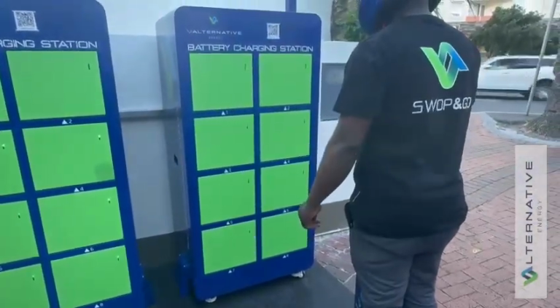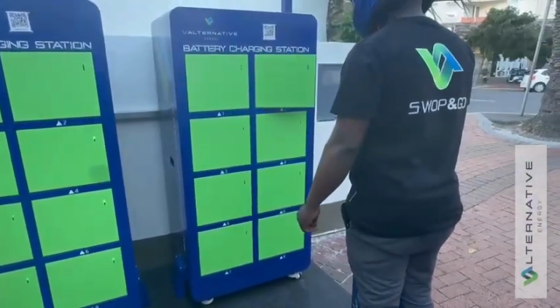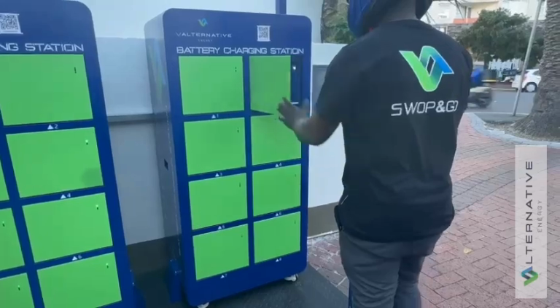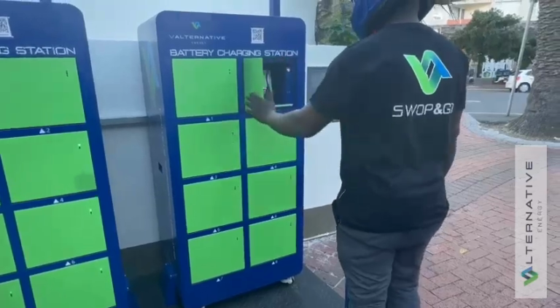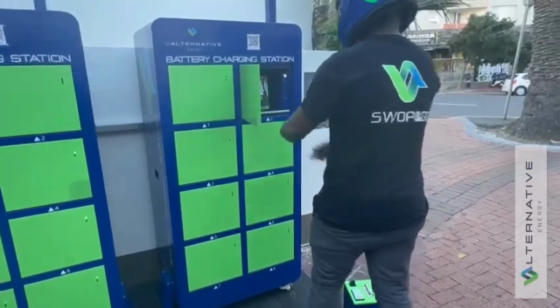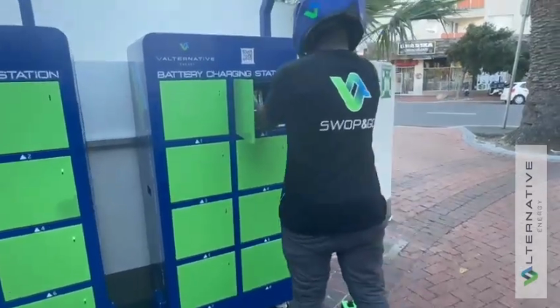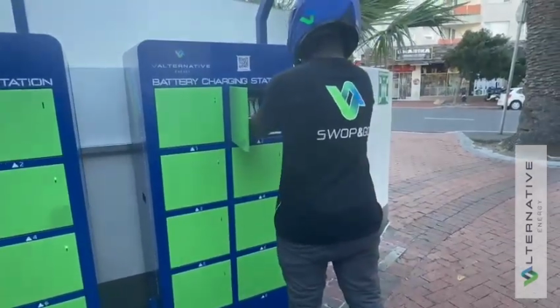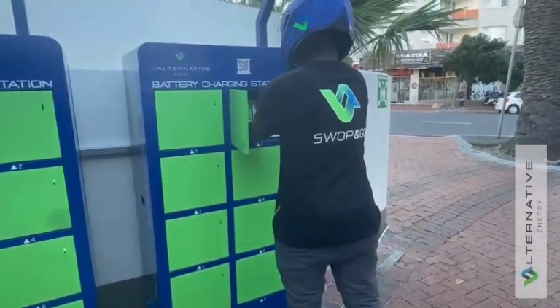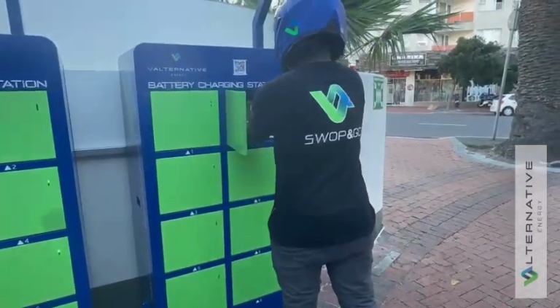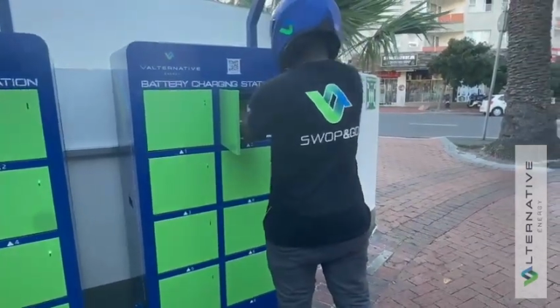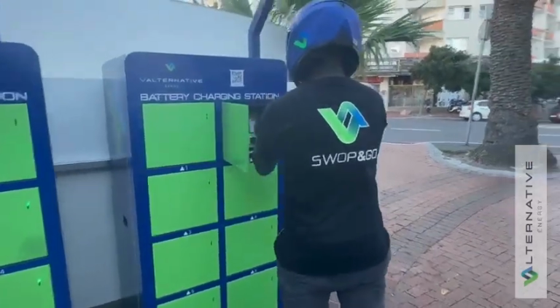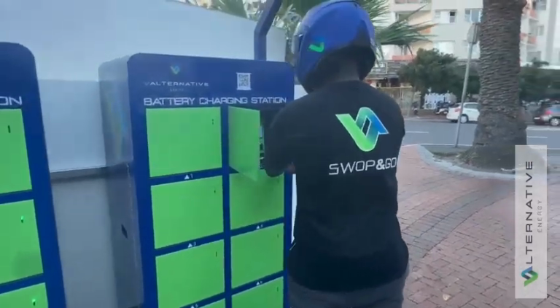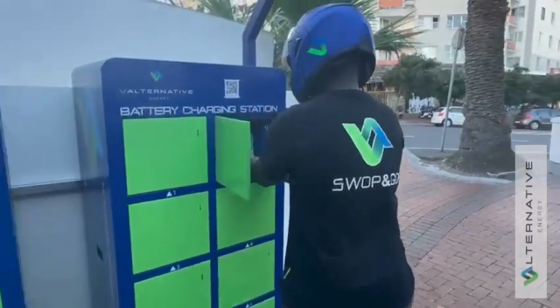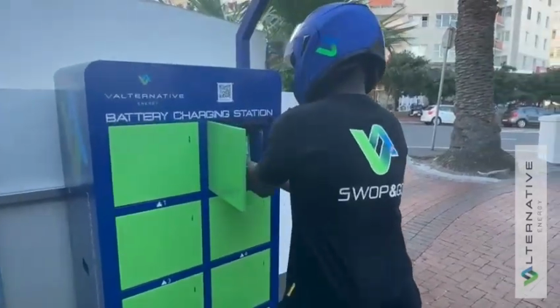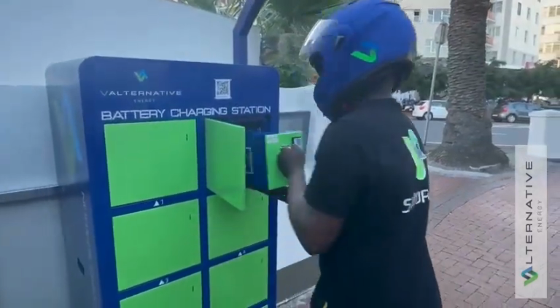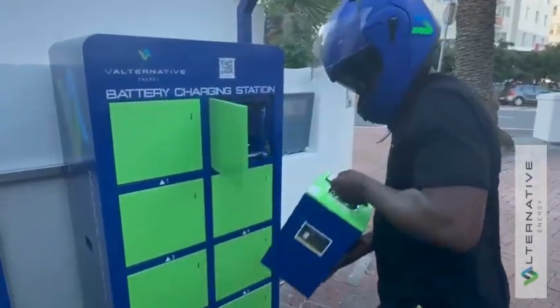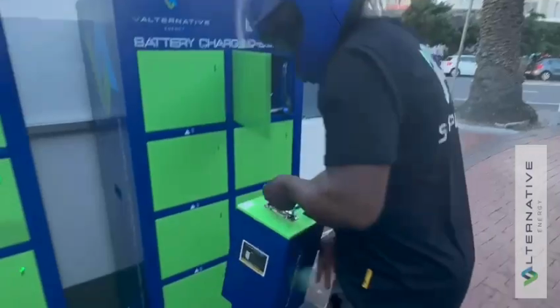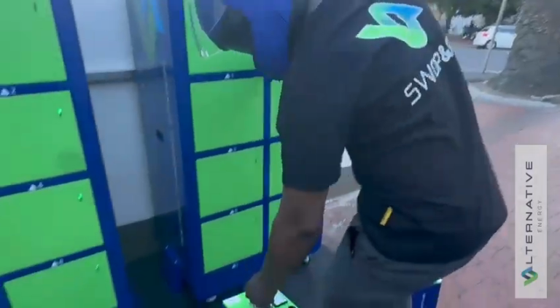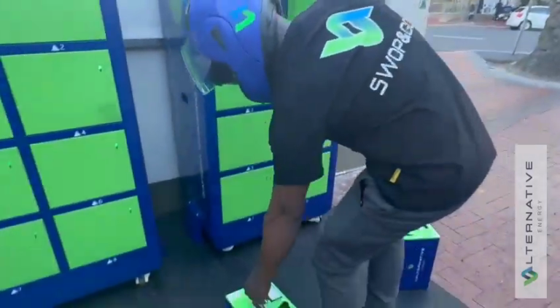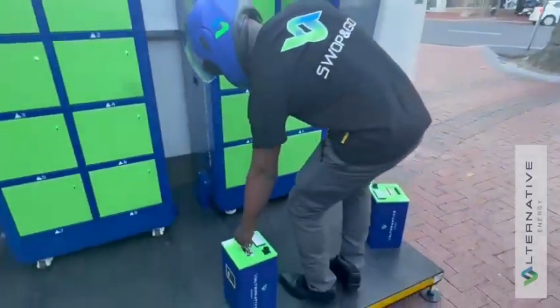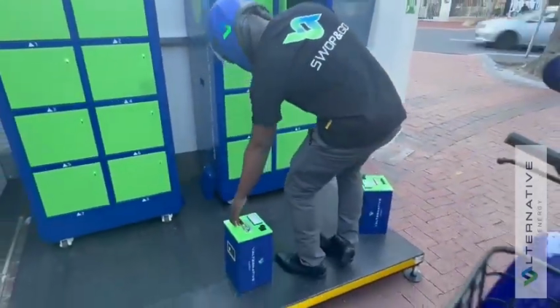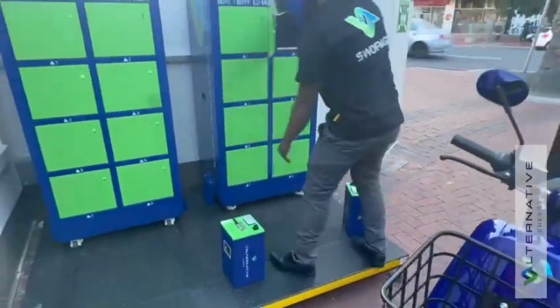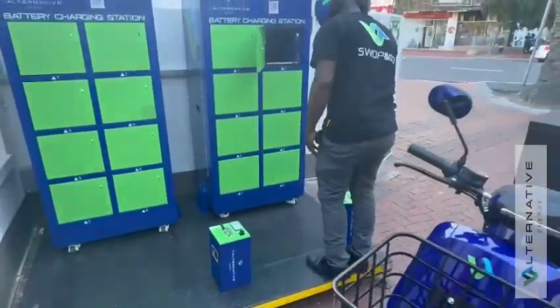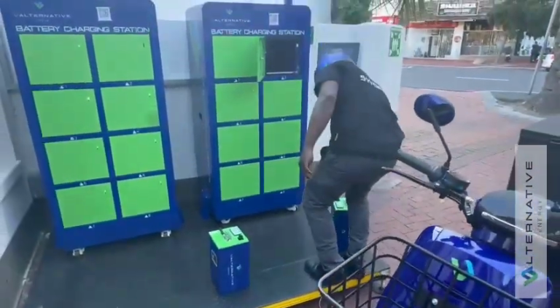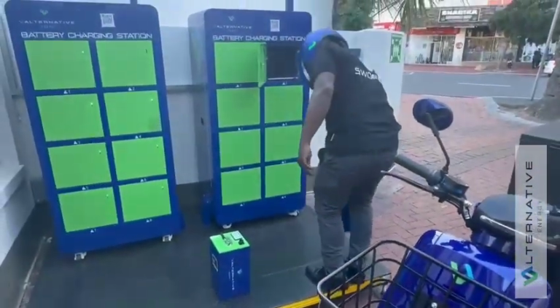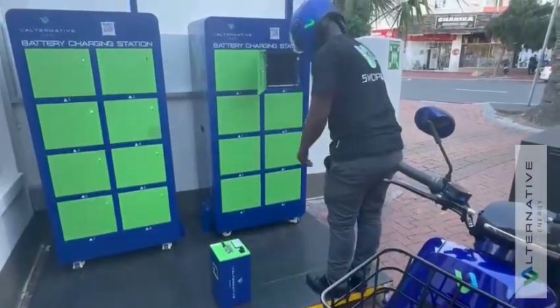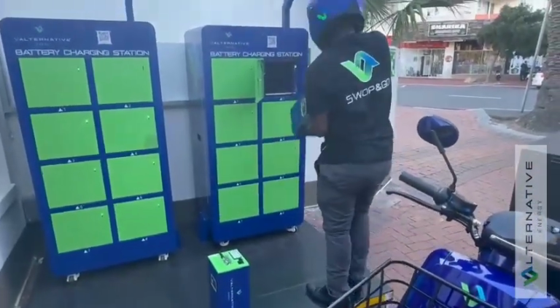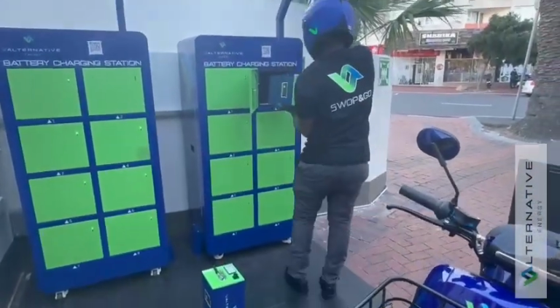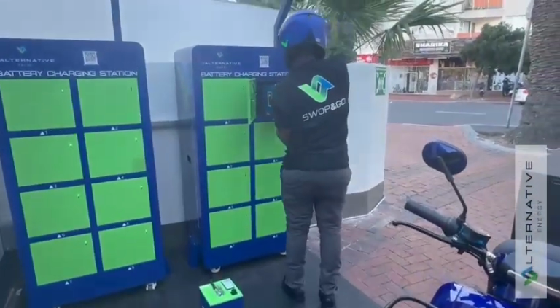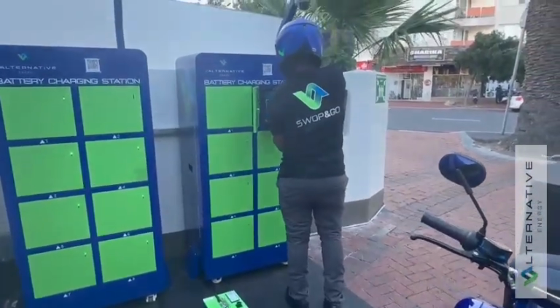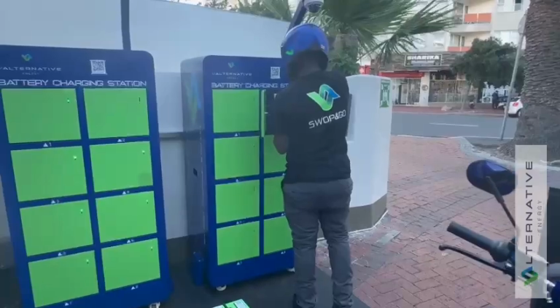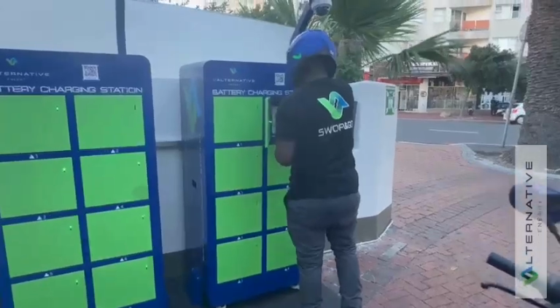Step B. The second door opens. The rider will remove the first full battery and insert their second depleted battery and close the door.